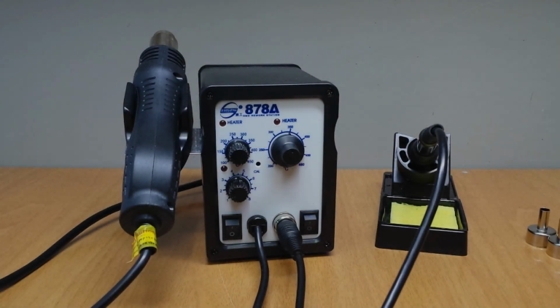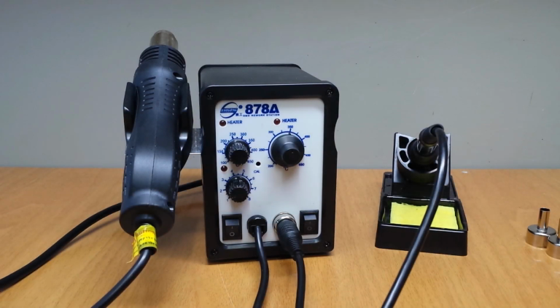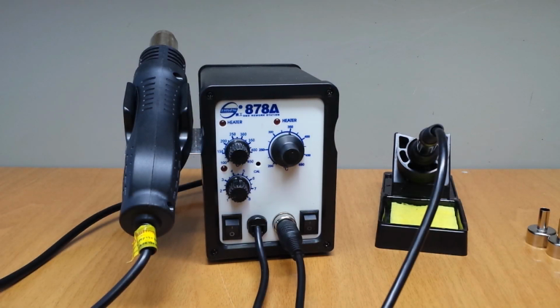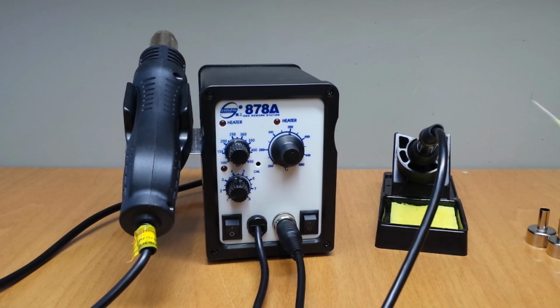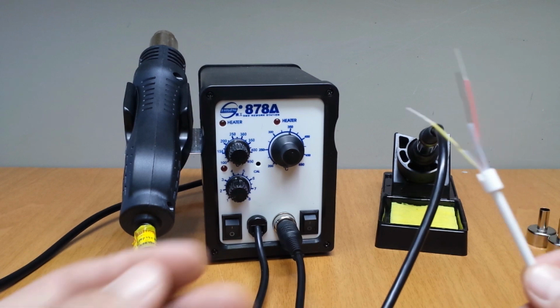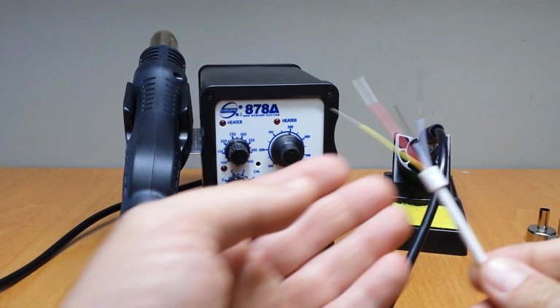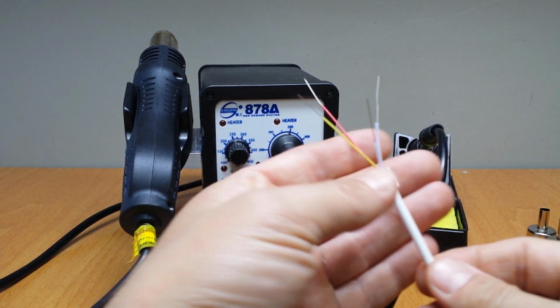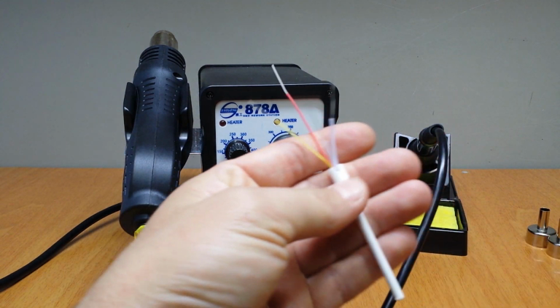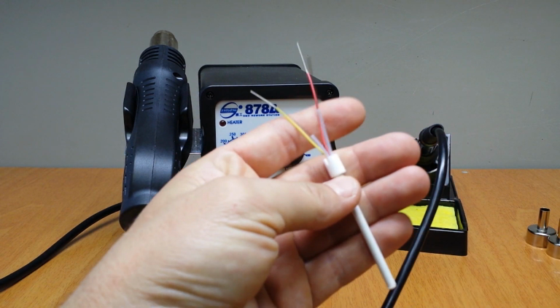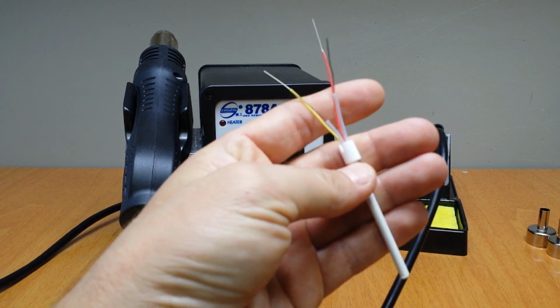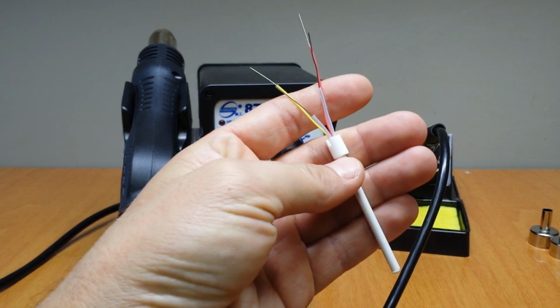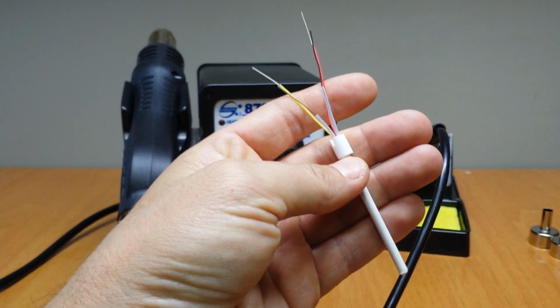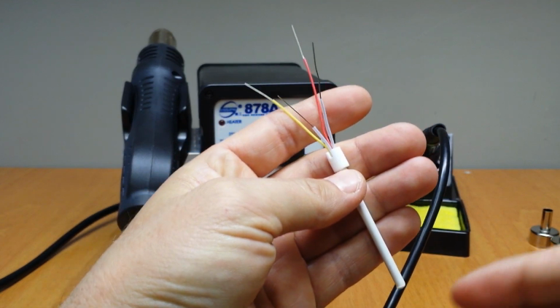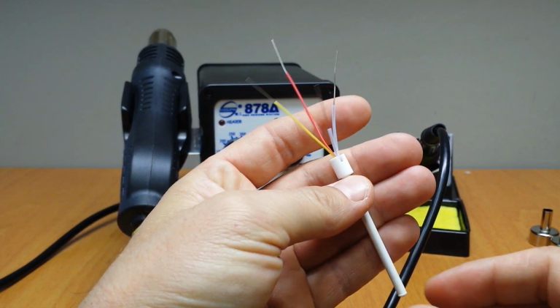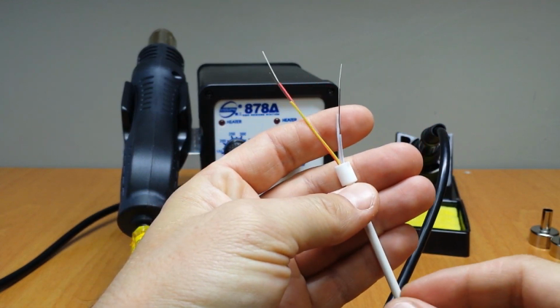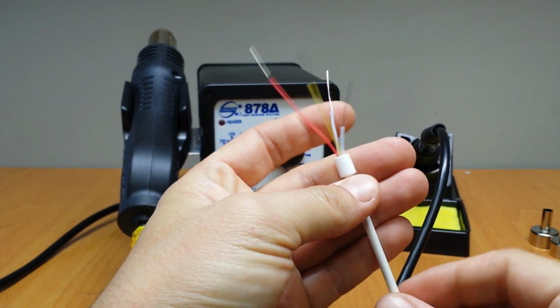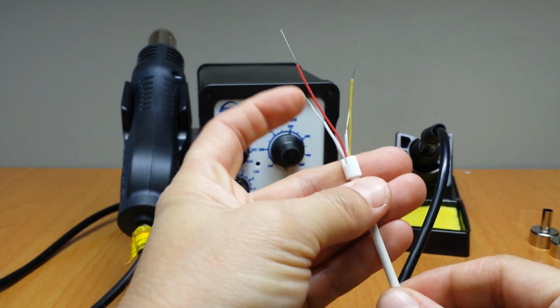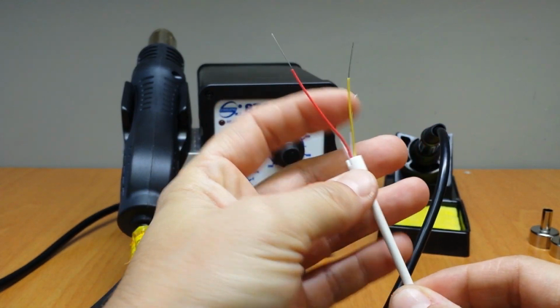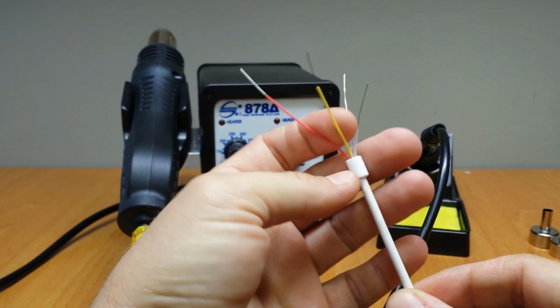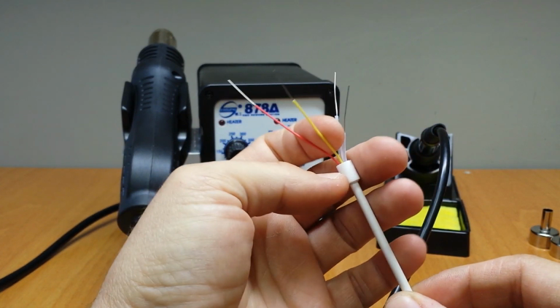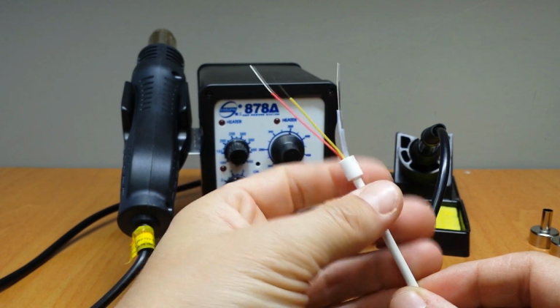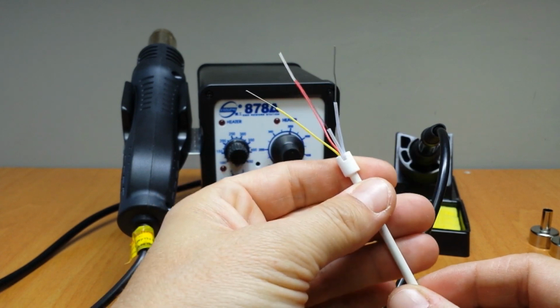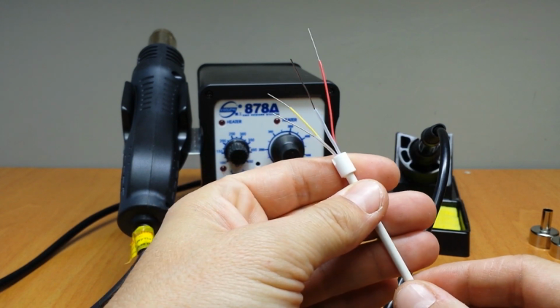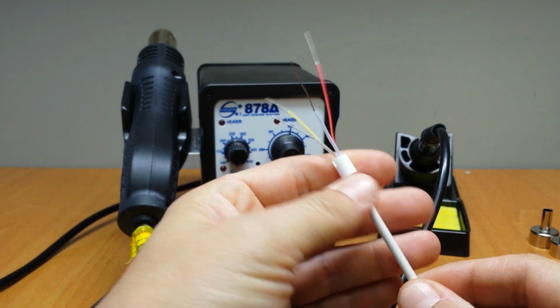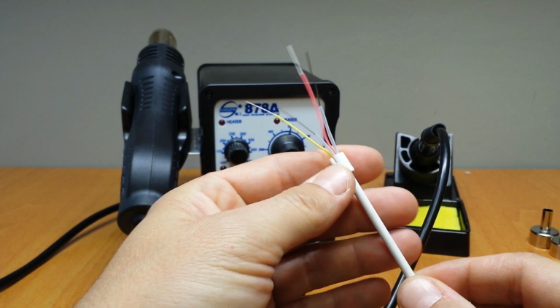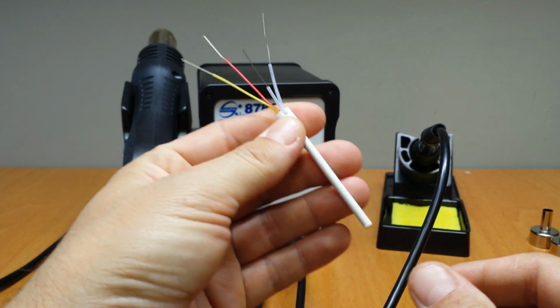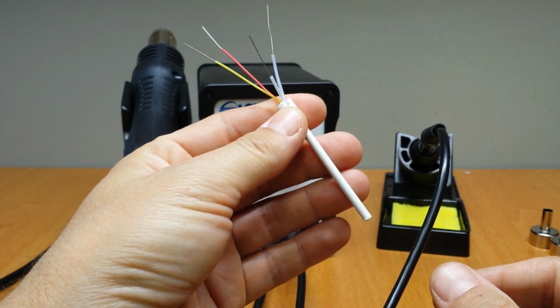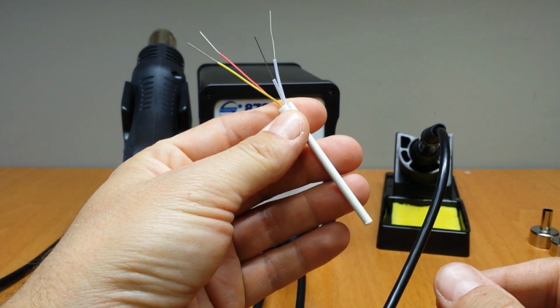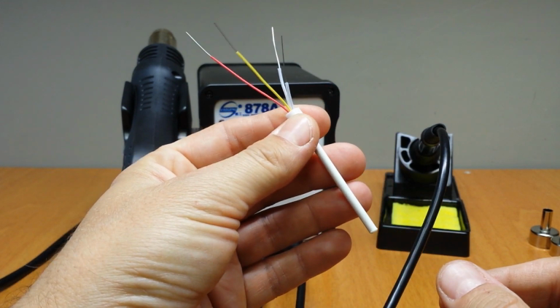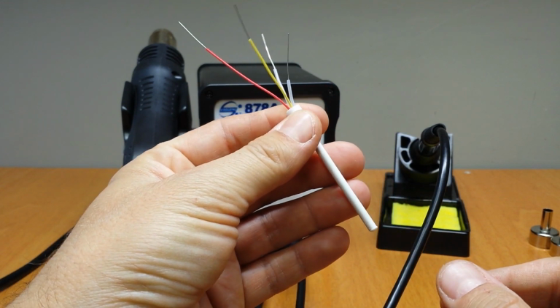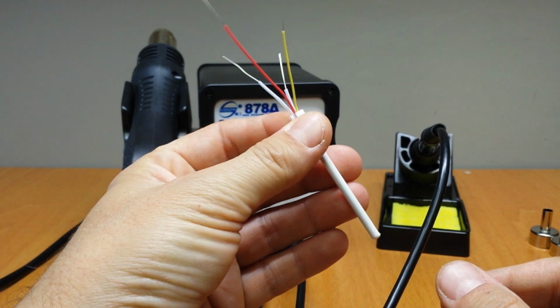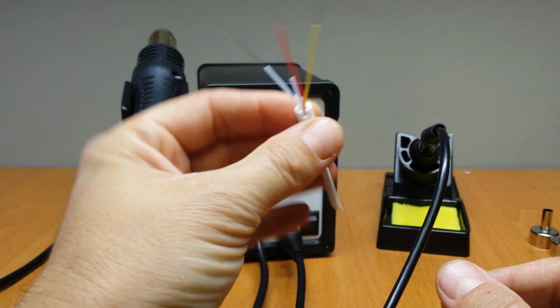The soldering iron uses a heating core like this one — four wire, 50 watt, 24 volt heating core.